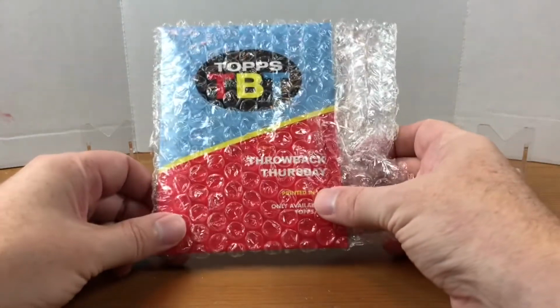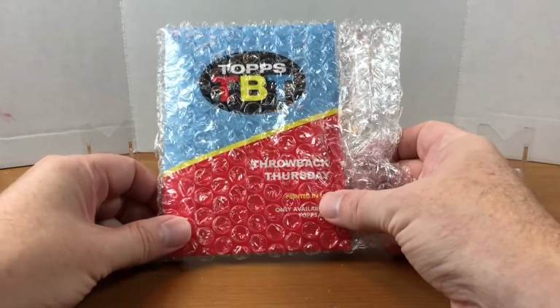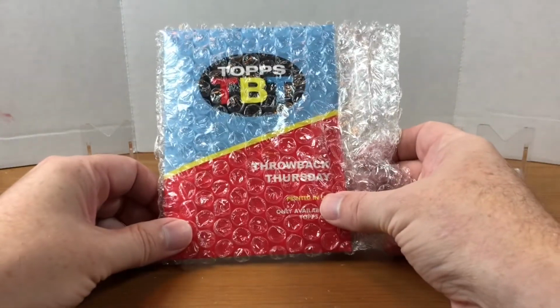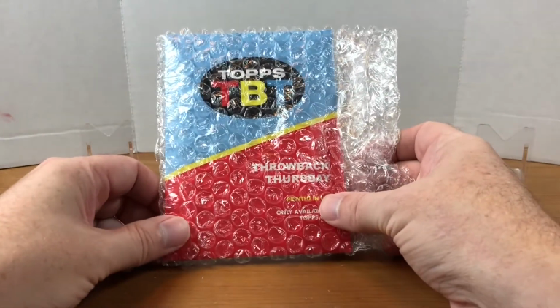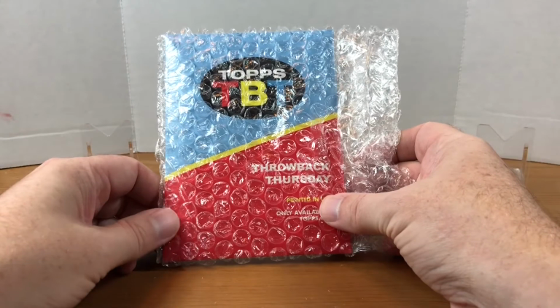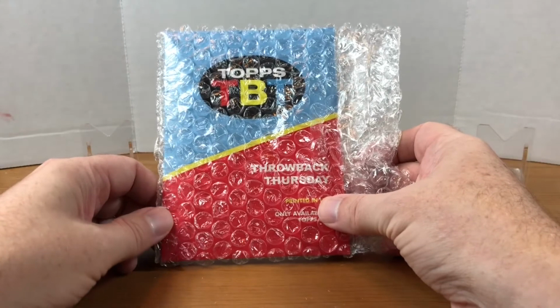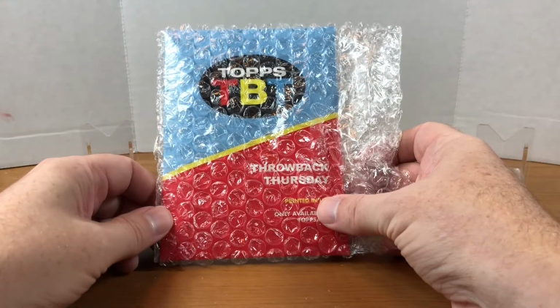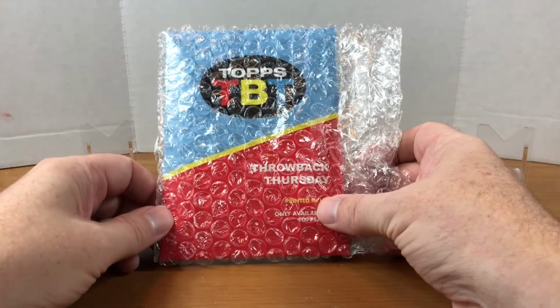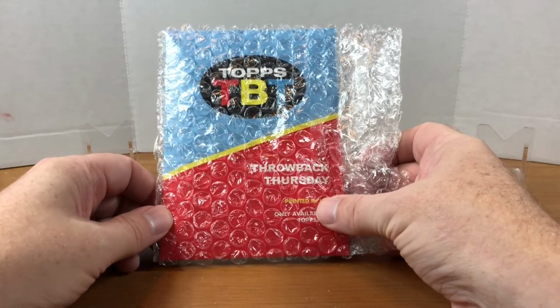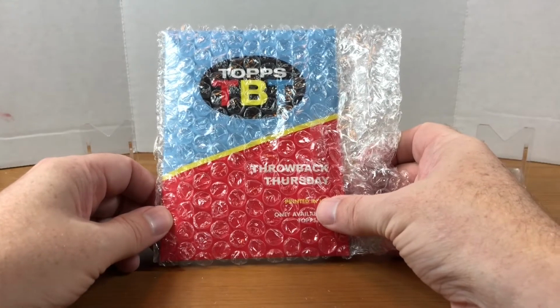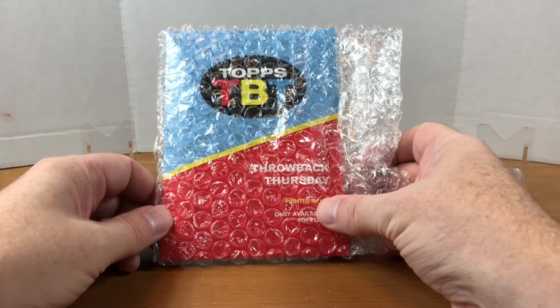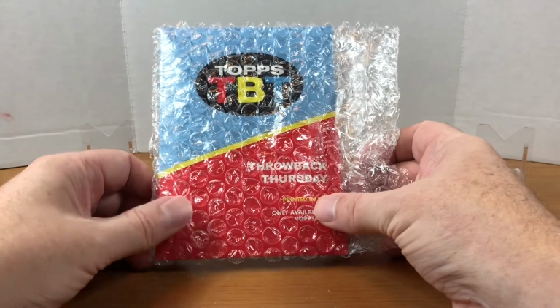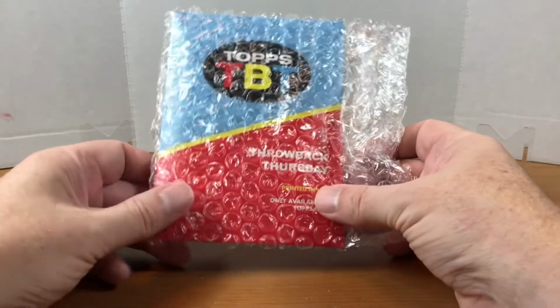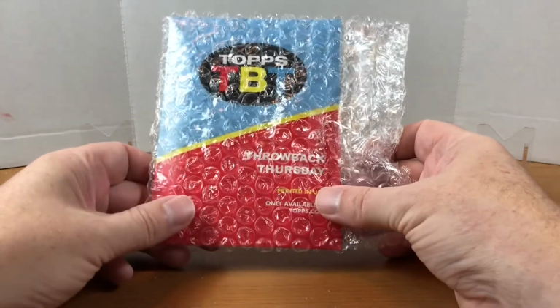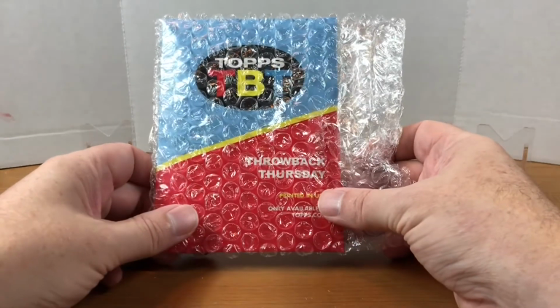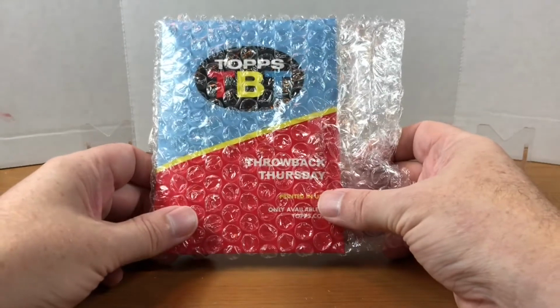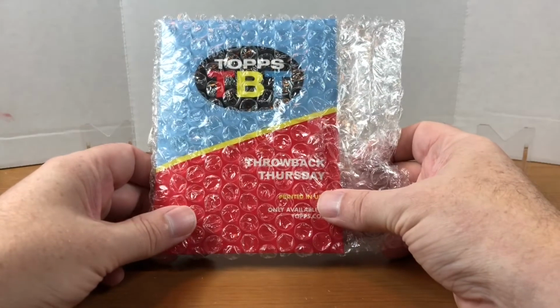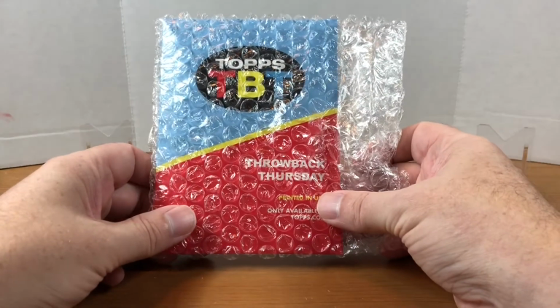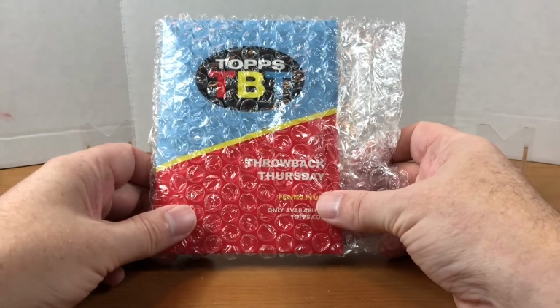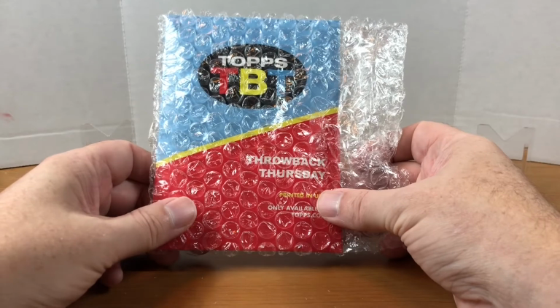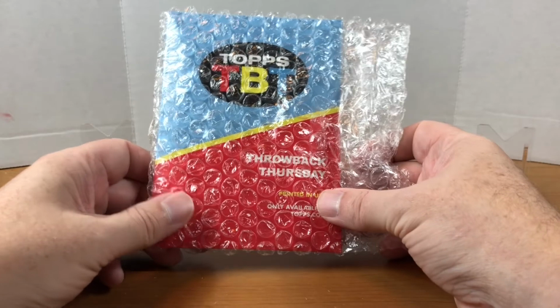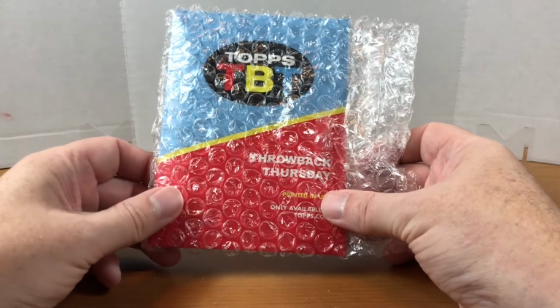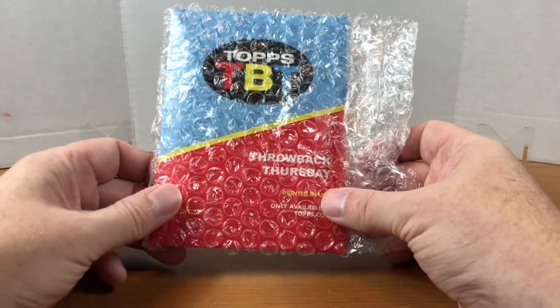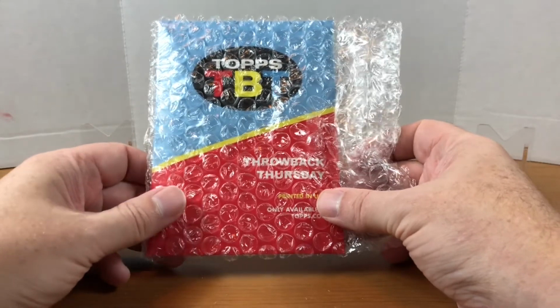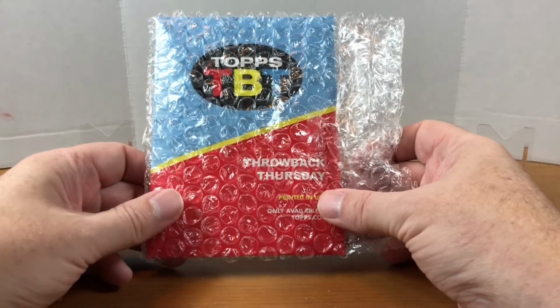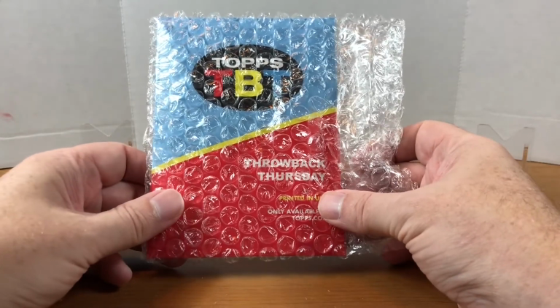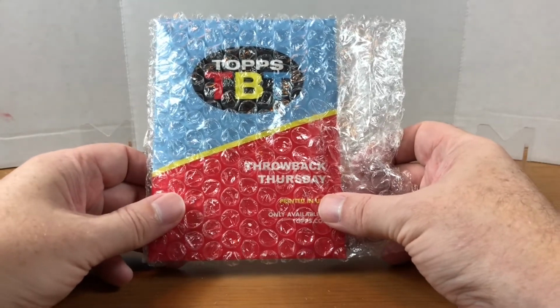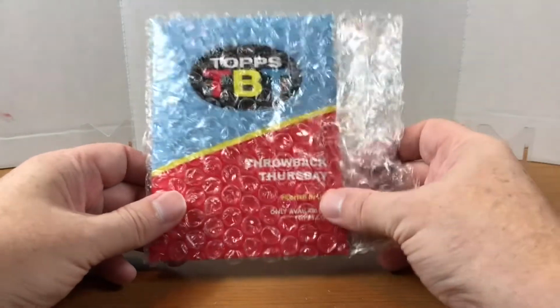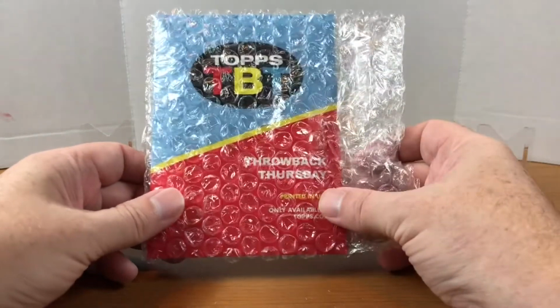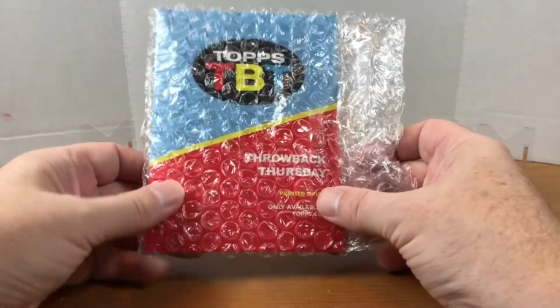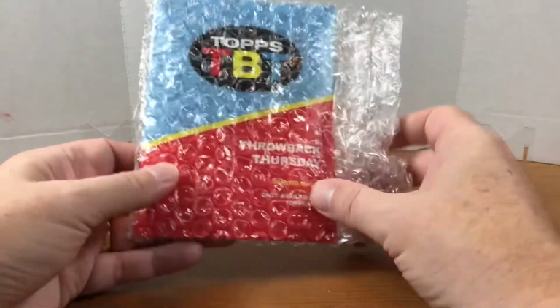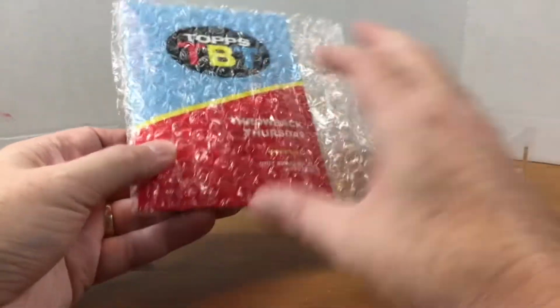Typically I've only bought these in the past when there's been a Cincinnati Reds player featured, but this lineup seemed pretty good. I thought I was getting my money's worth, so I went ahead and ordered this set as well.